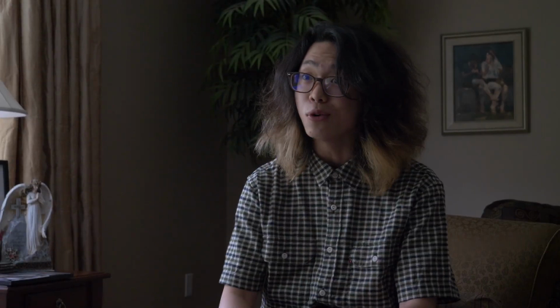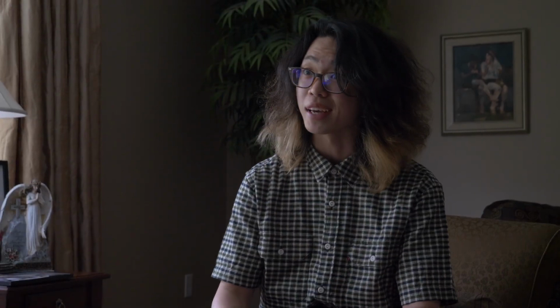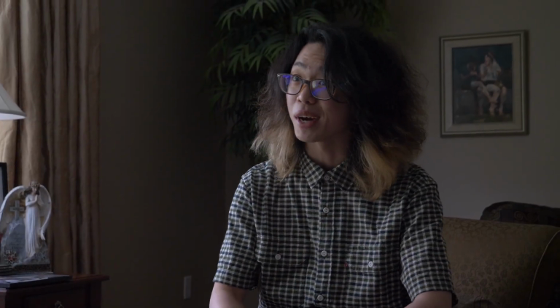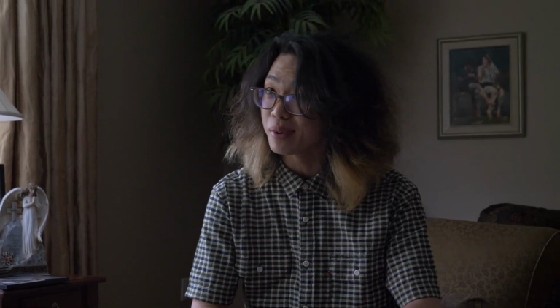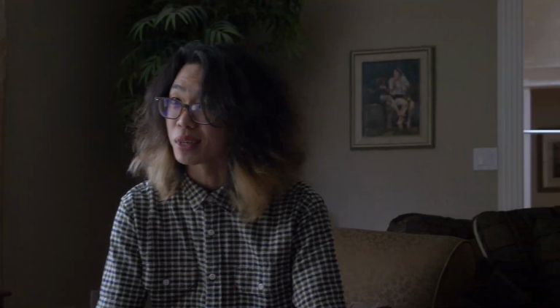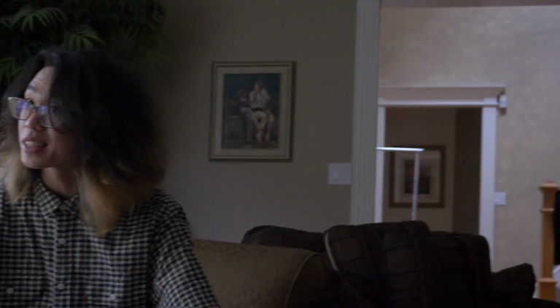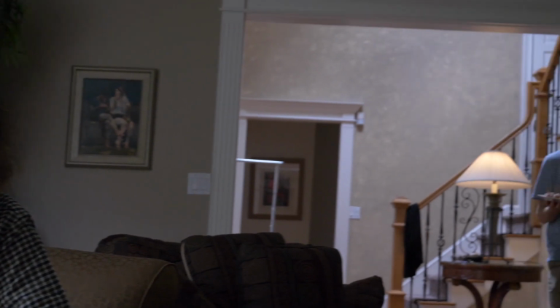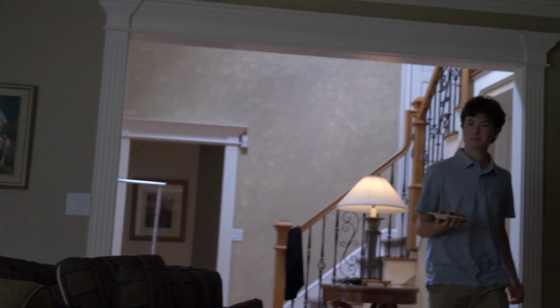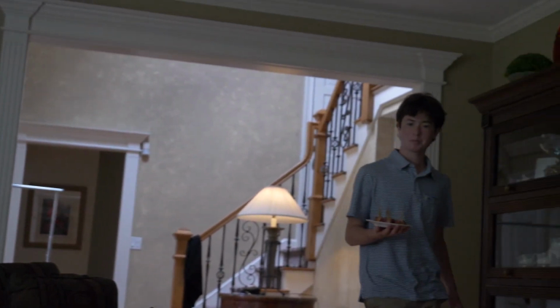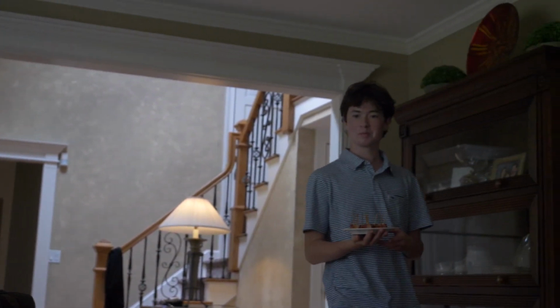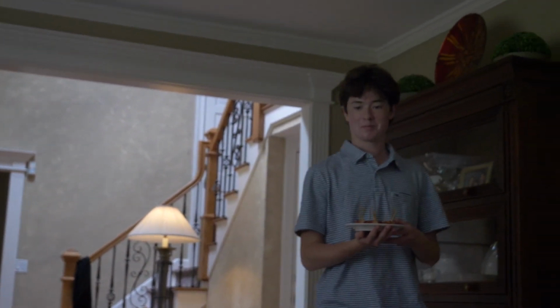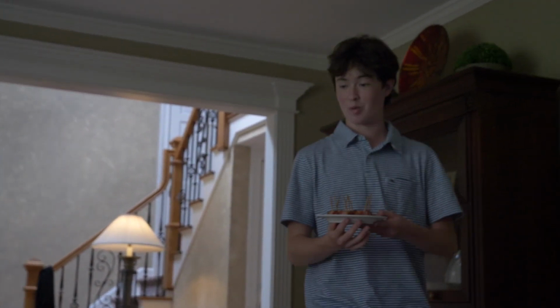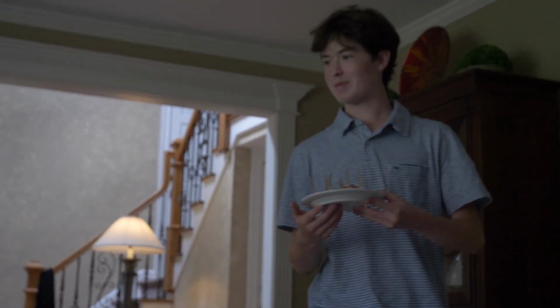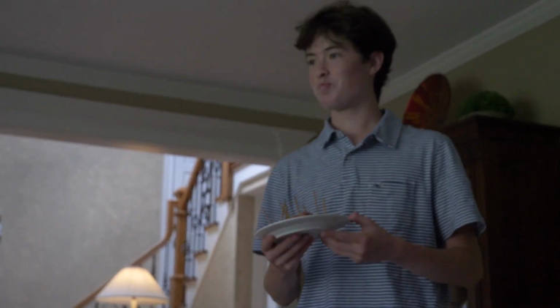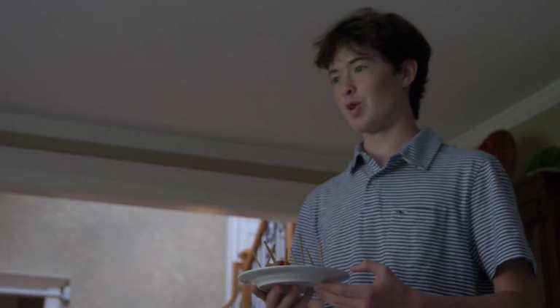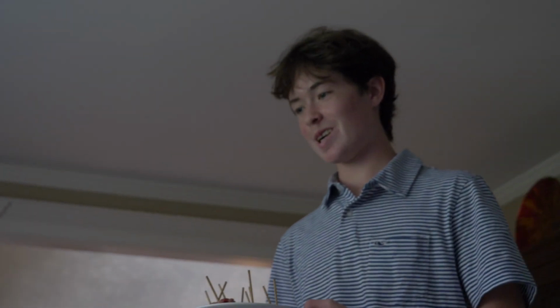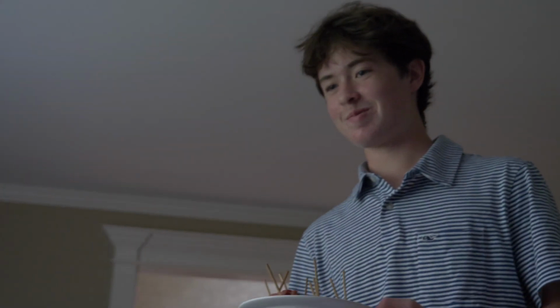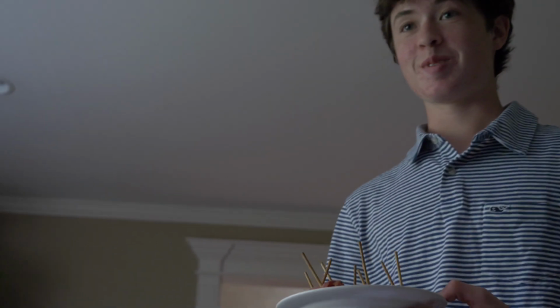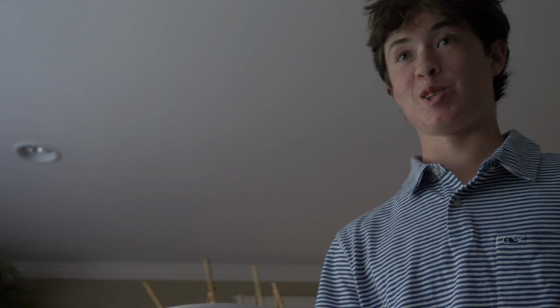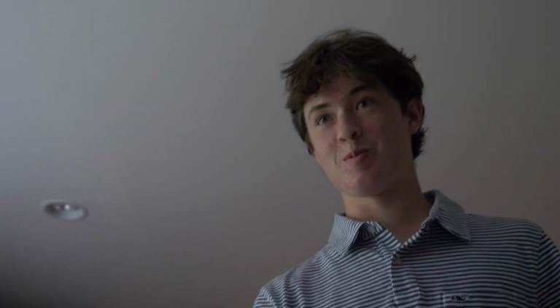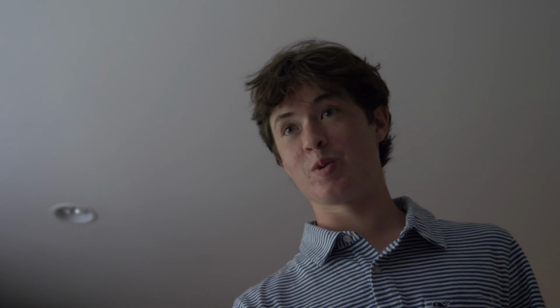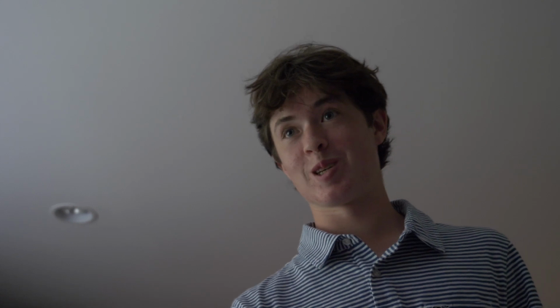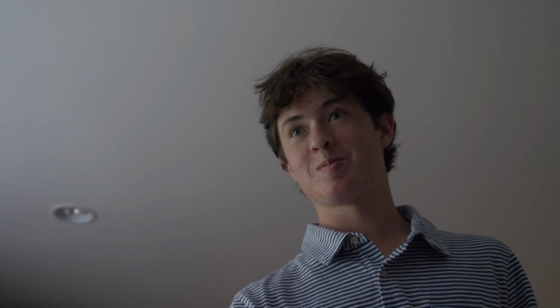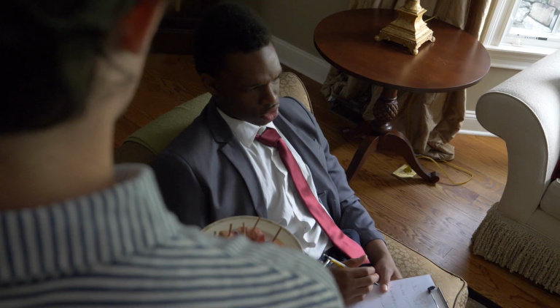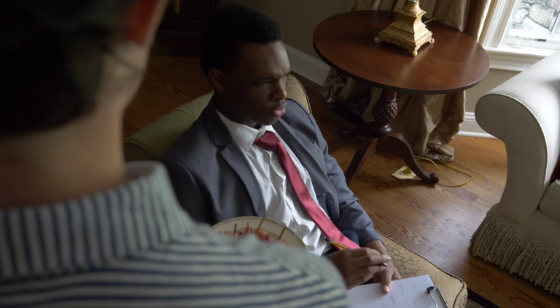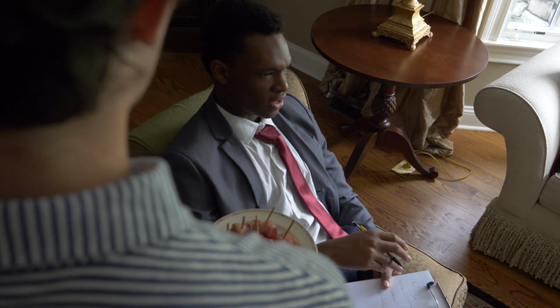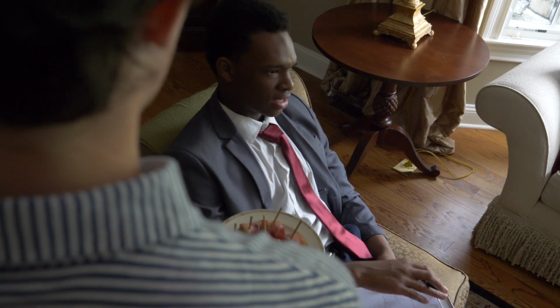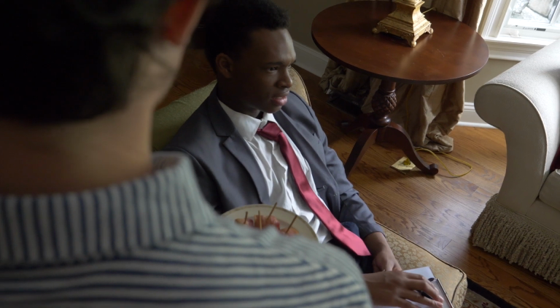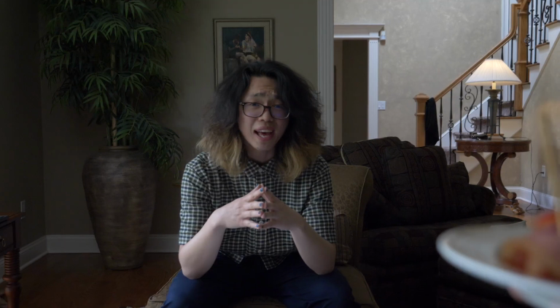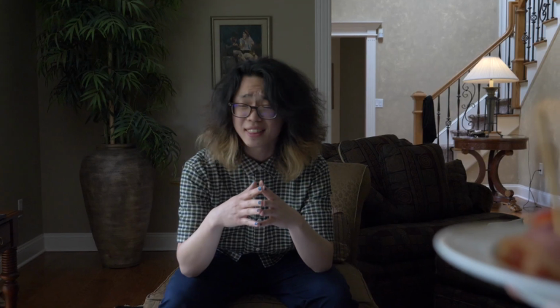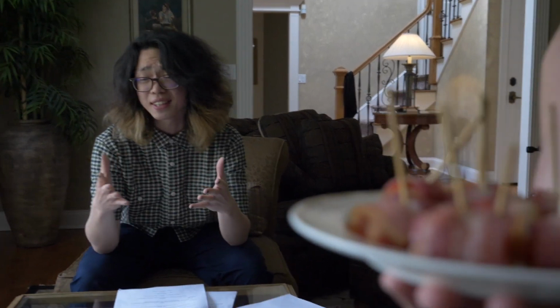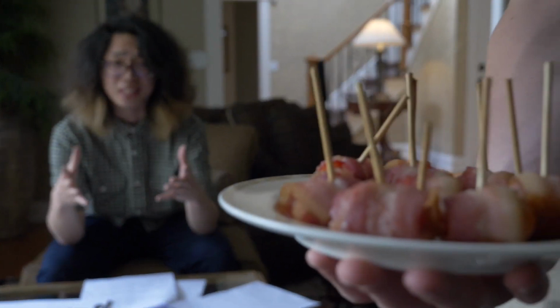I hear my roommate's coming in with some appetizers. Remember, serve while hot. Officer, we insist. No, thank you, I... Relax, this isn't the menu.